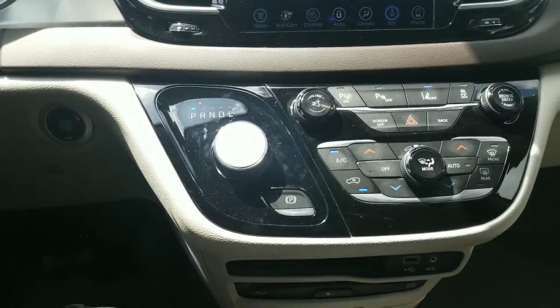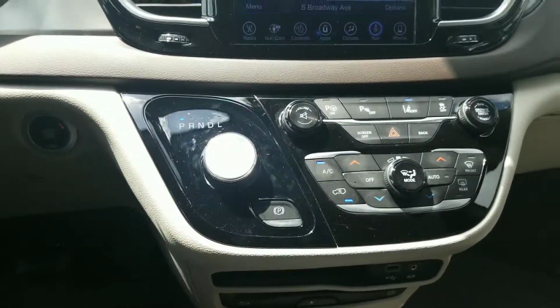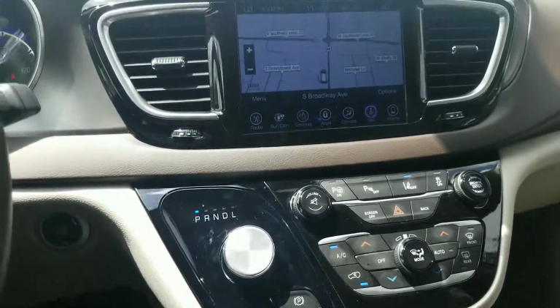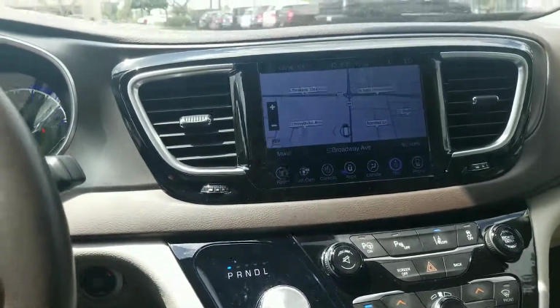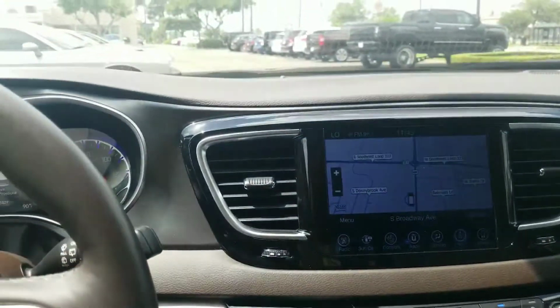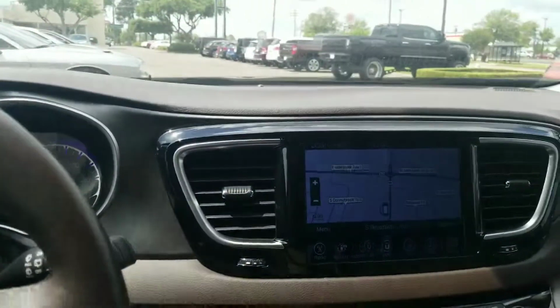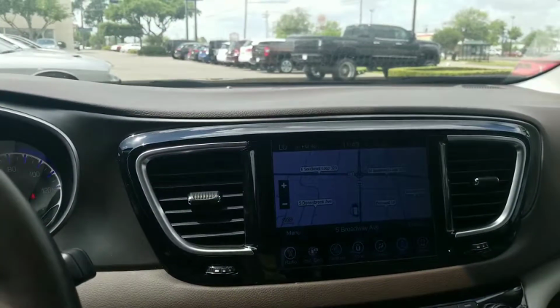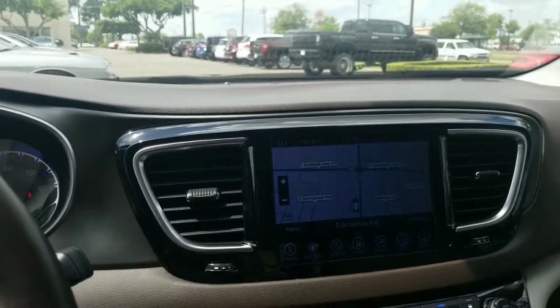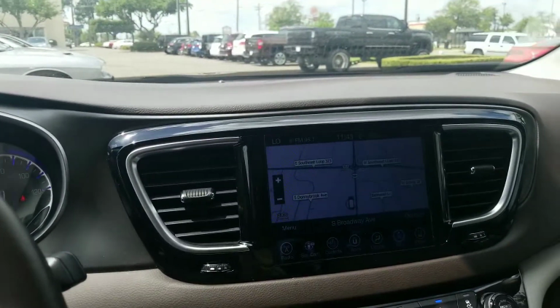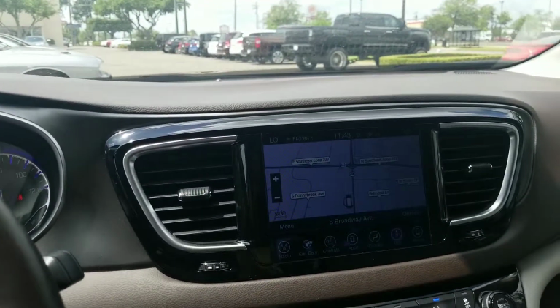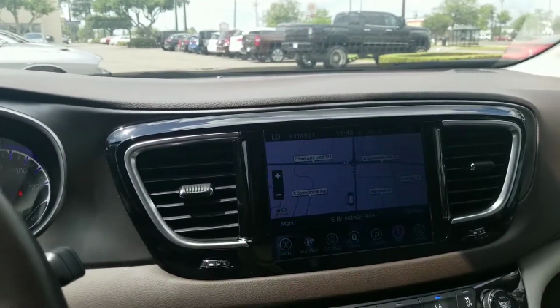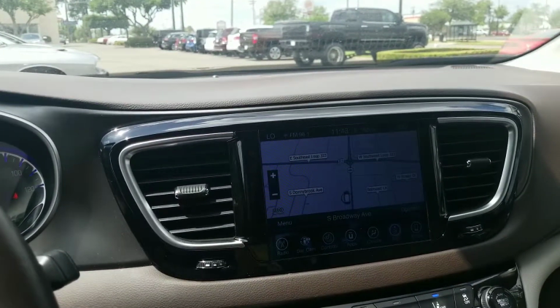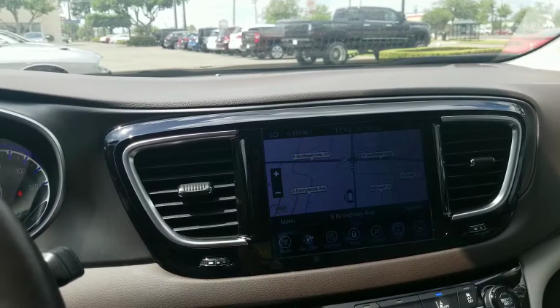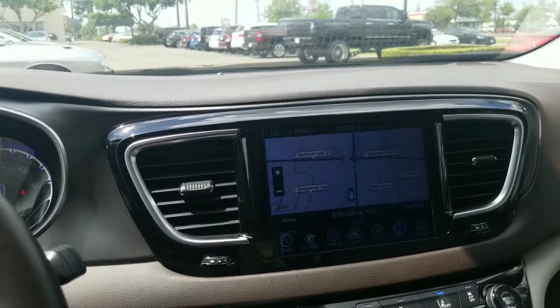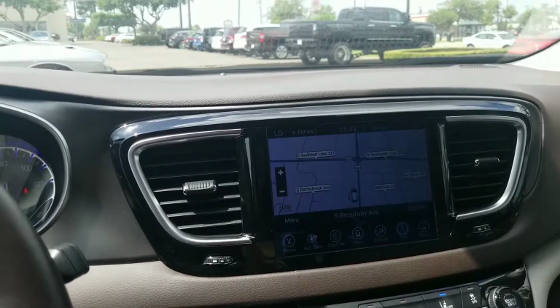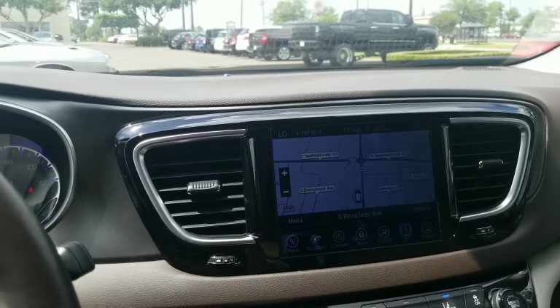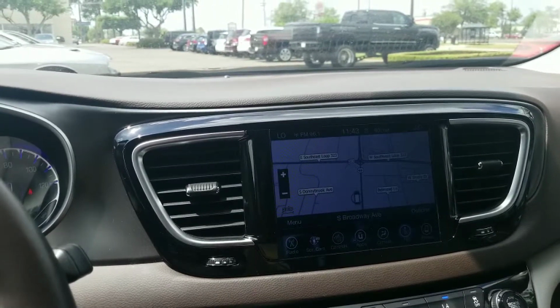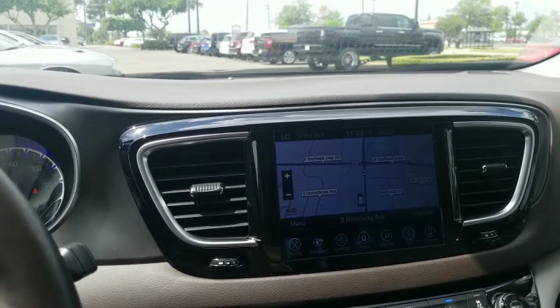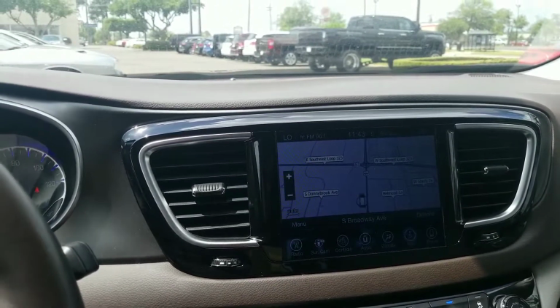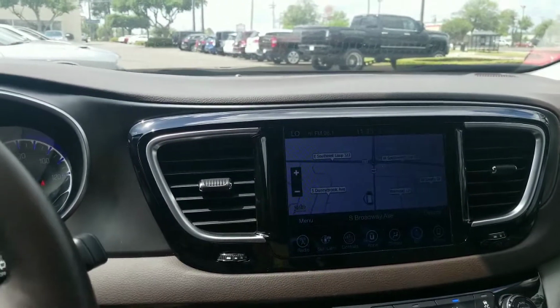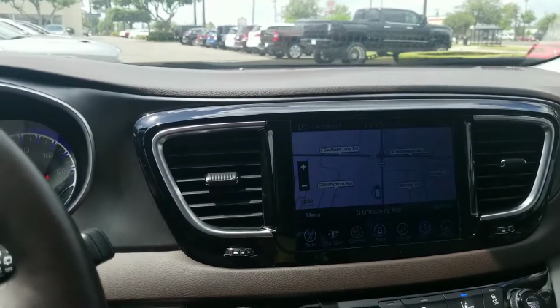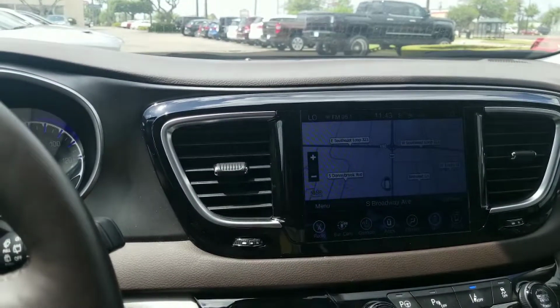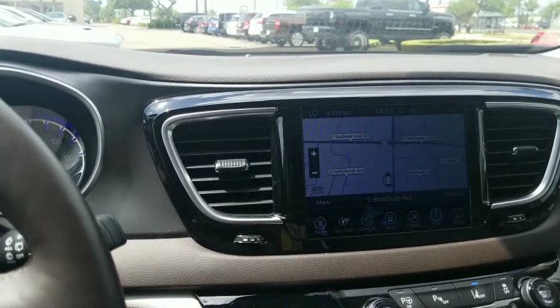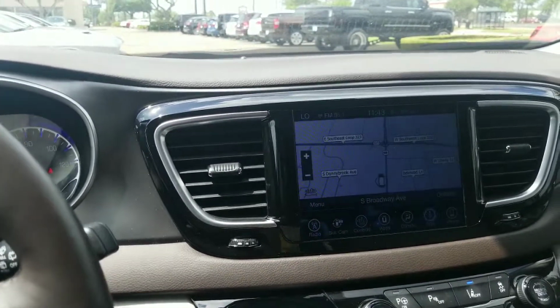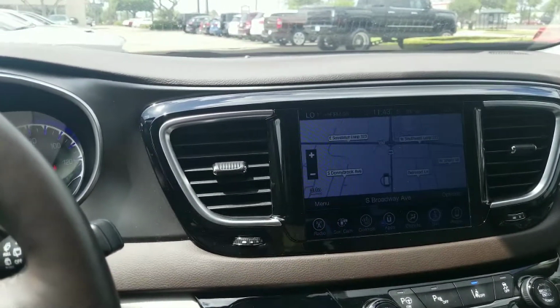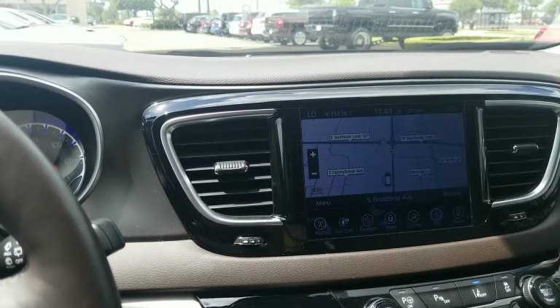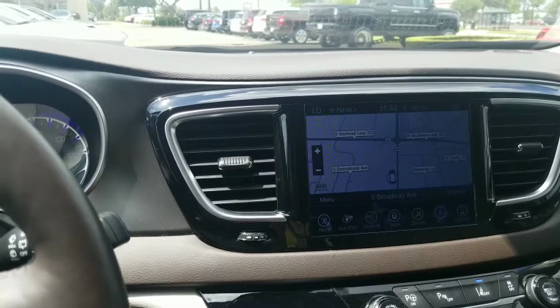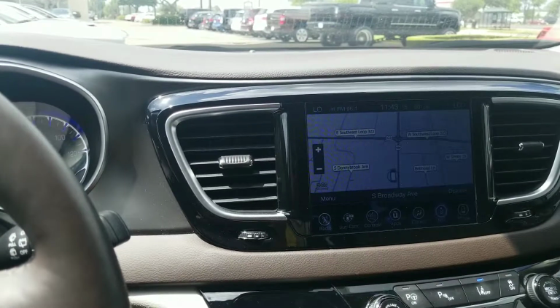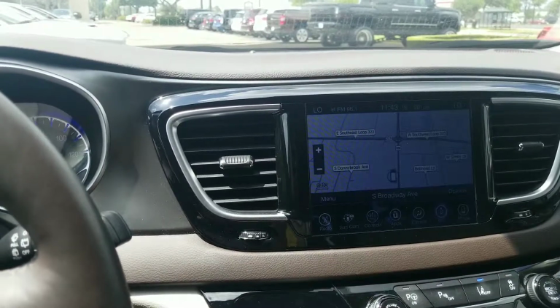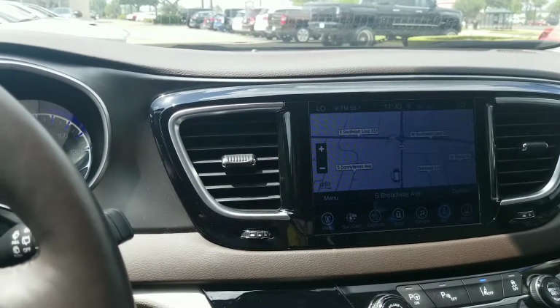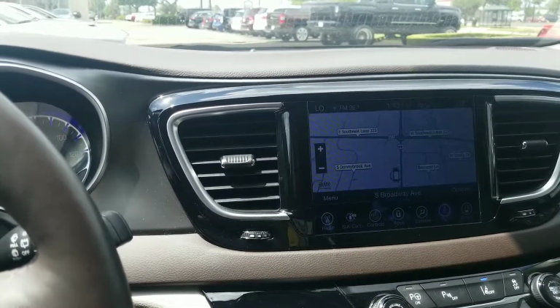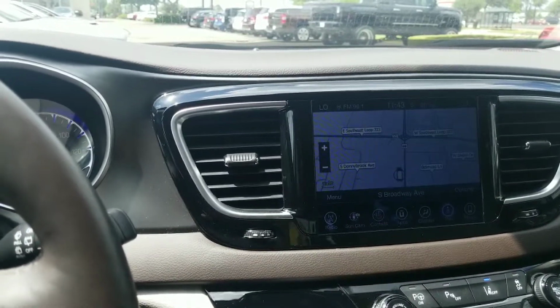If you've got any questions, please feel free to reach out. I know you said you were still in the early stages of possibly getting a vehicle, but I at least wanted to show you what our Pacifica had. Thank you very much.